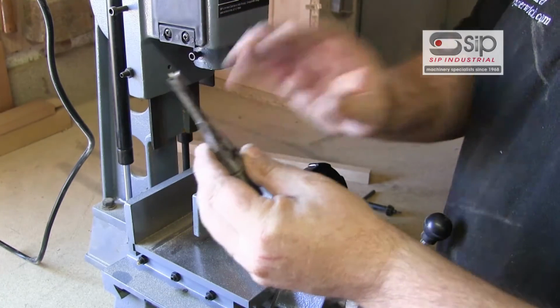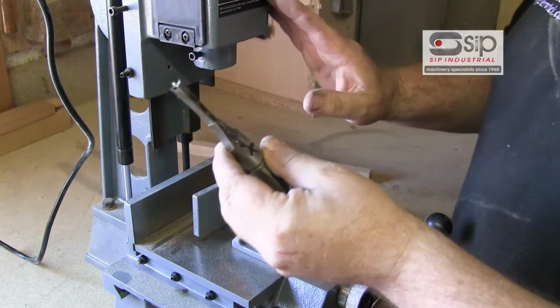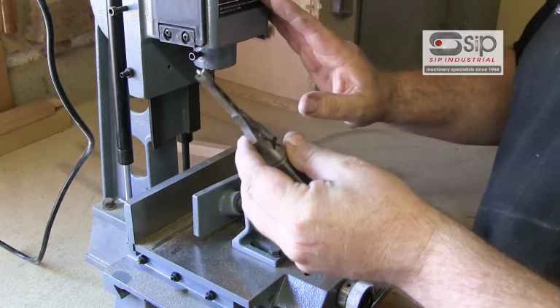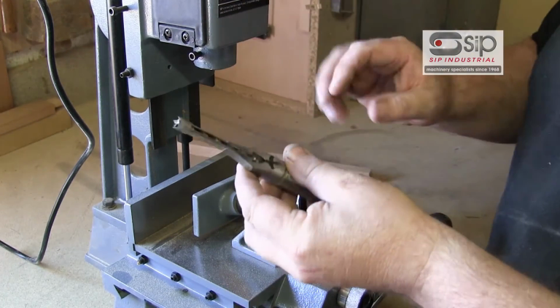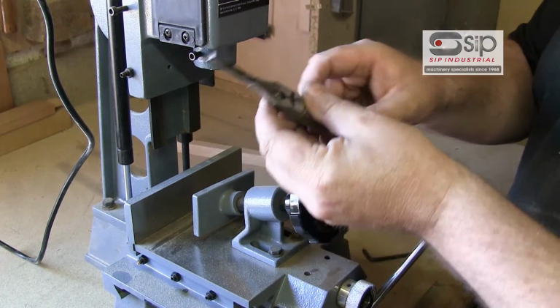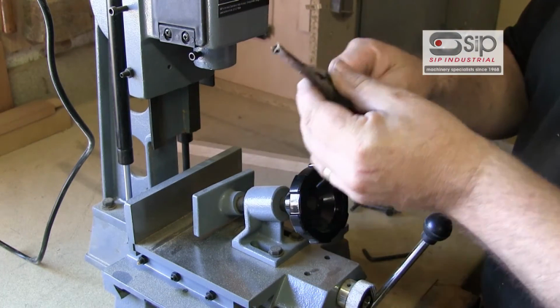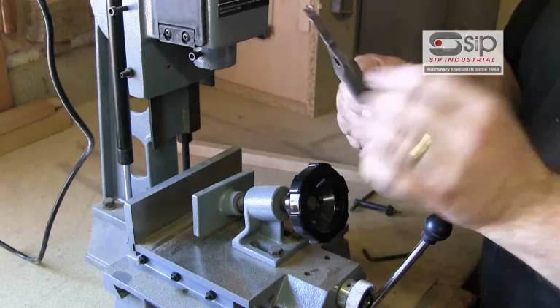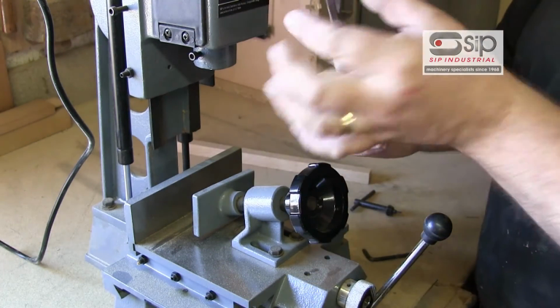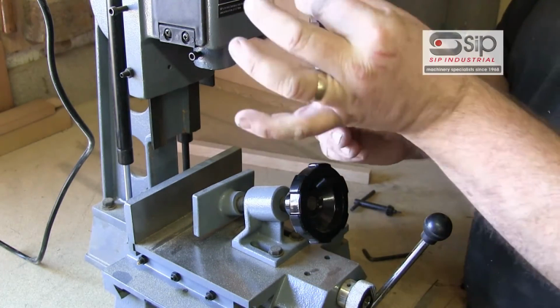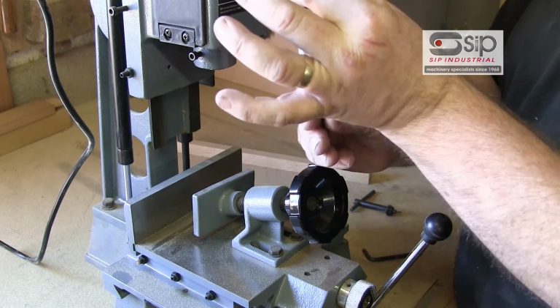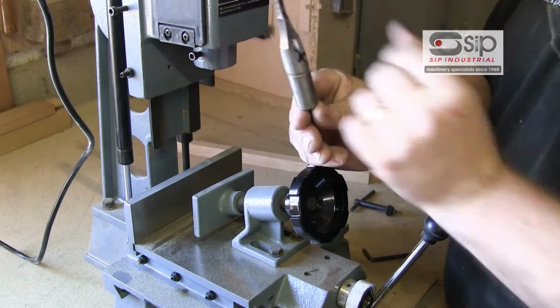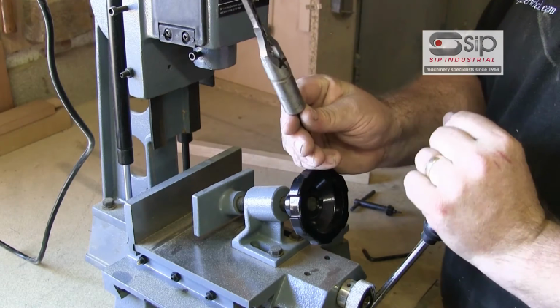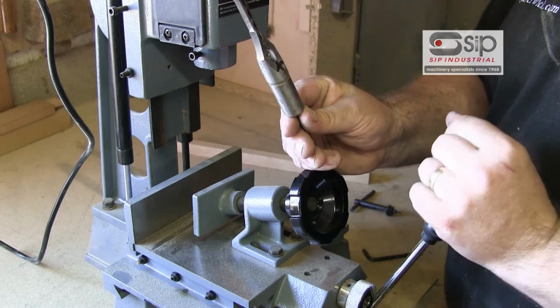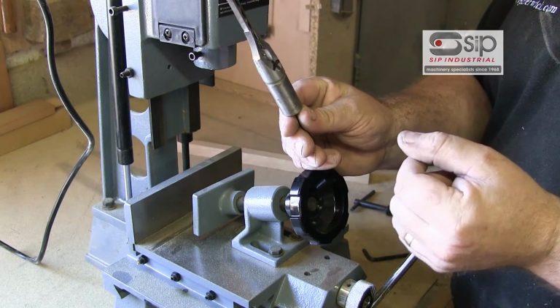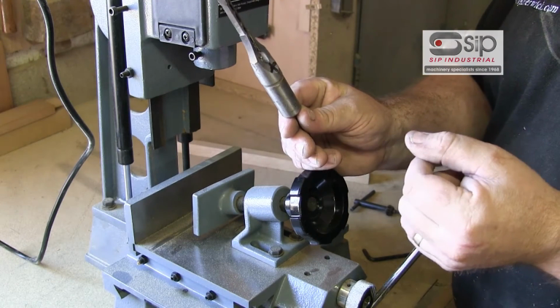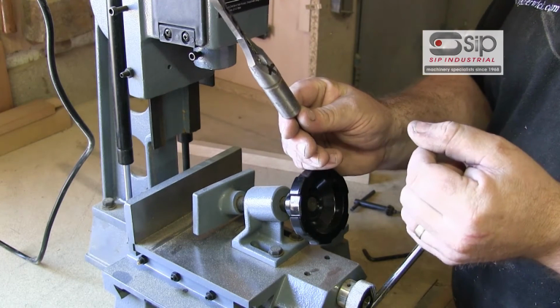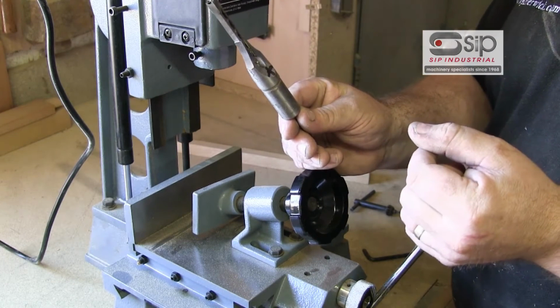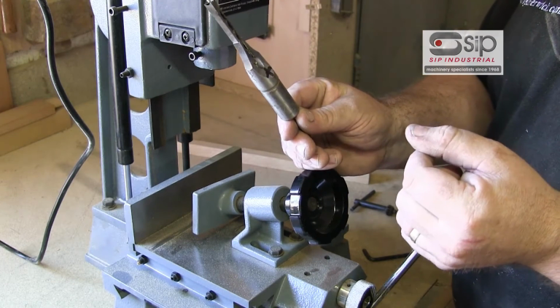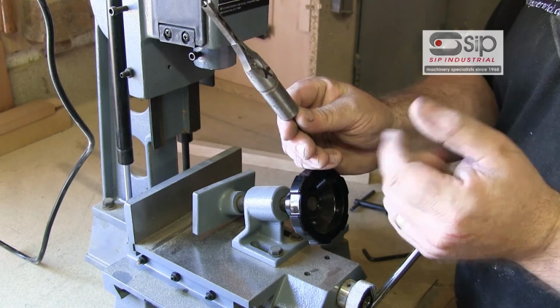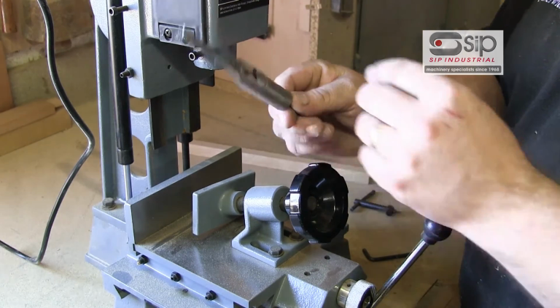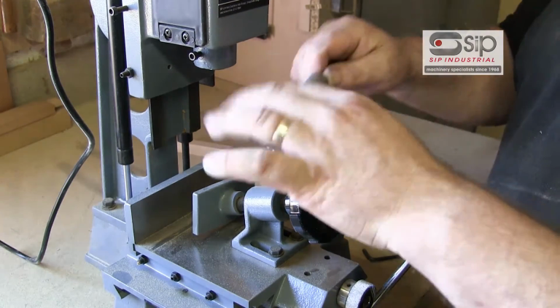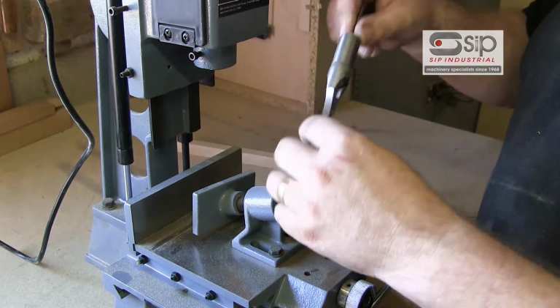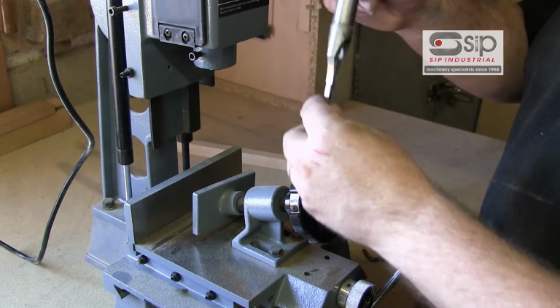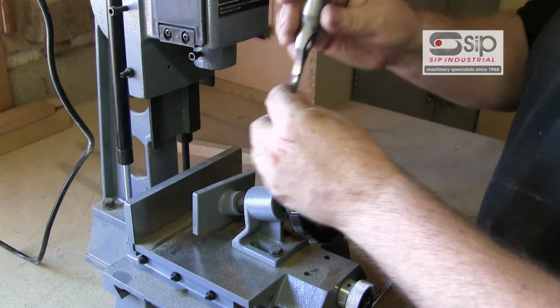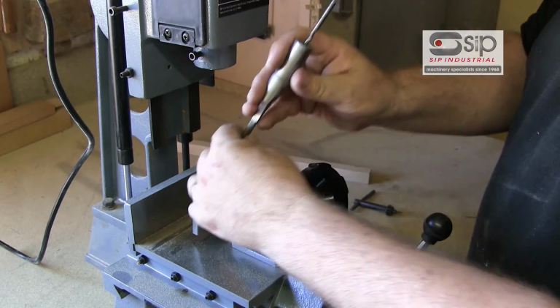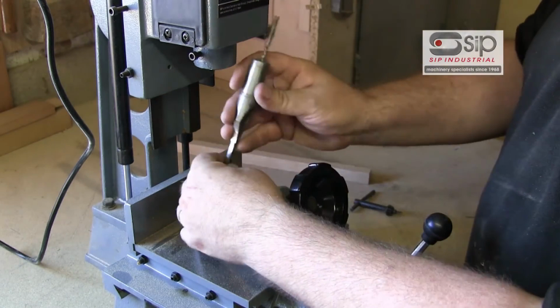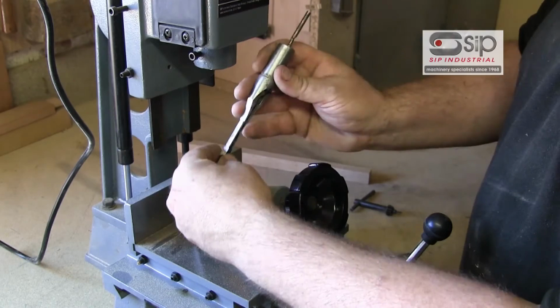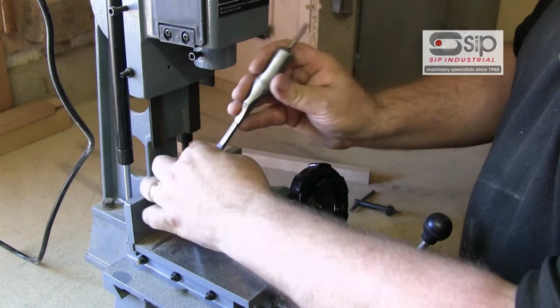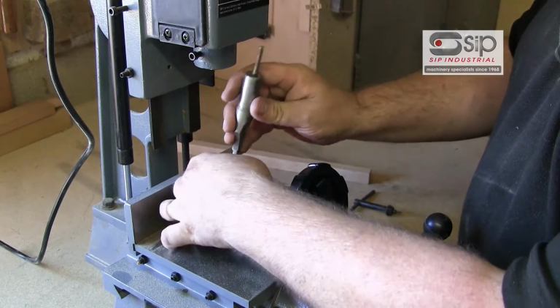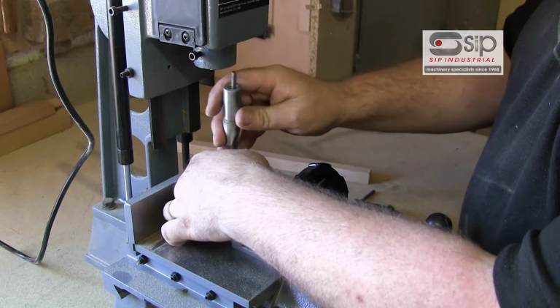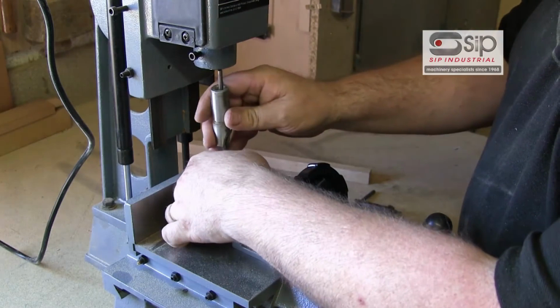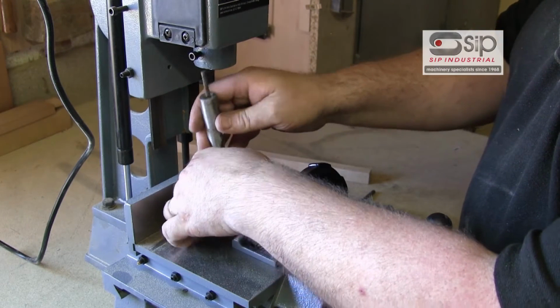This machine will take from a six millimetre bit, such as this one, up to a 16 millimetre bit, and they're easily inserted into the machine through the bottom.